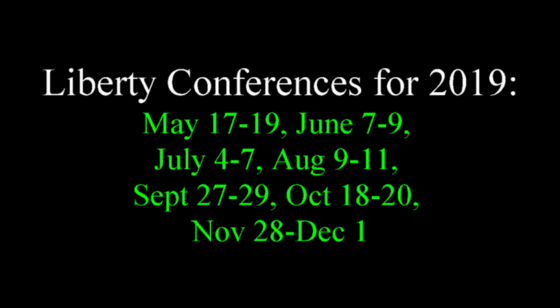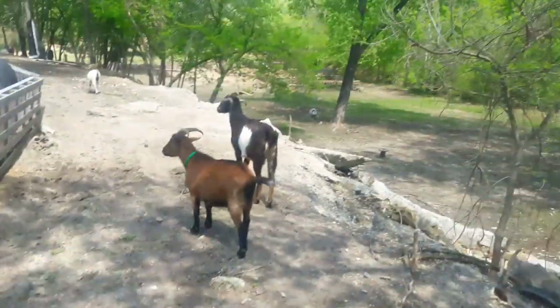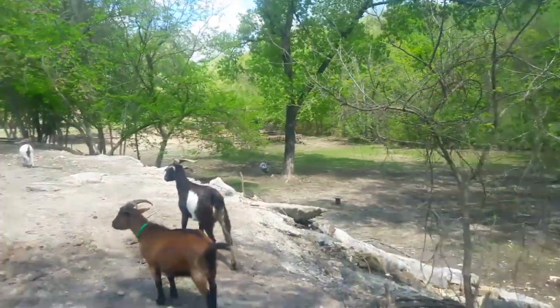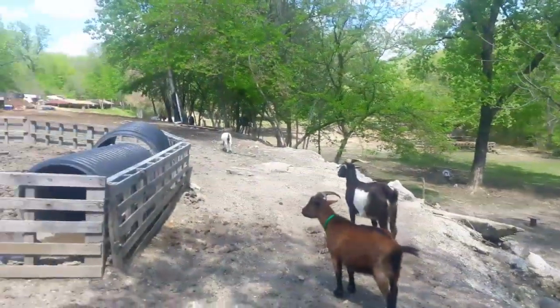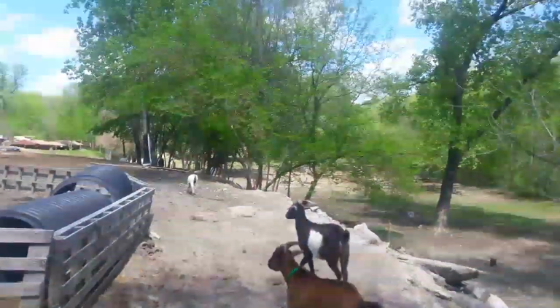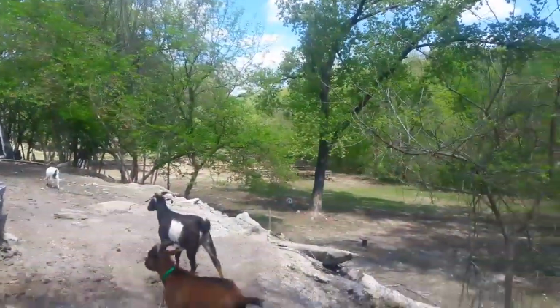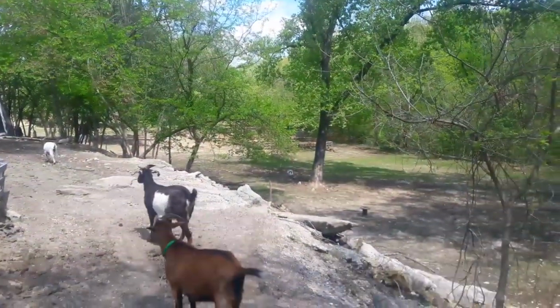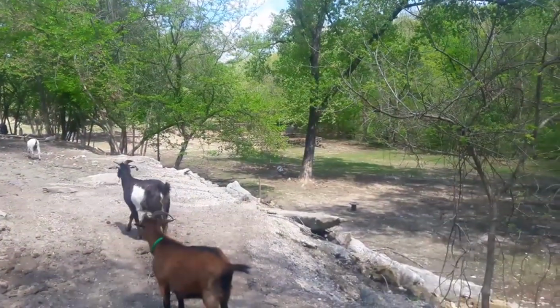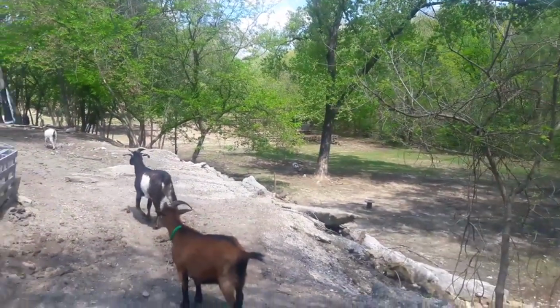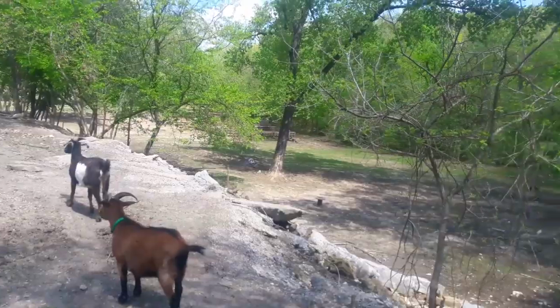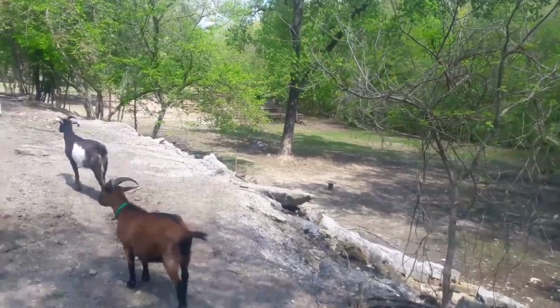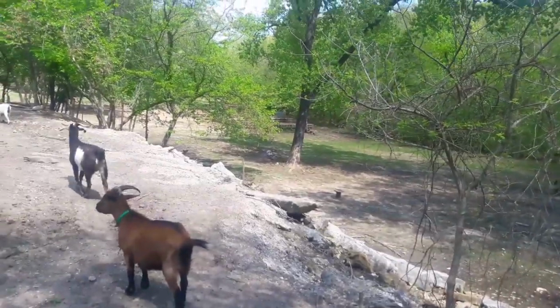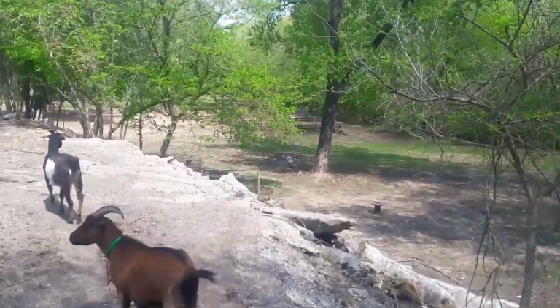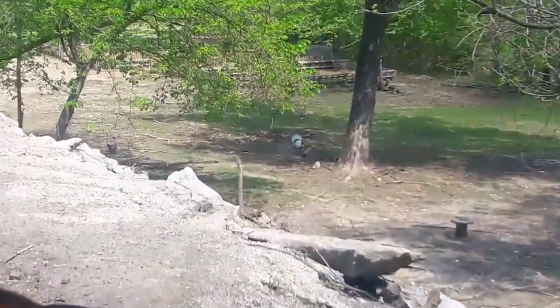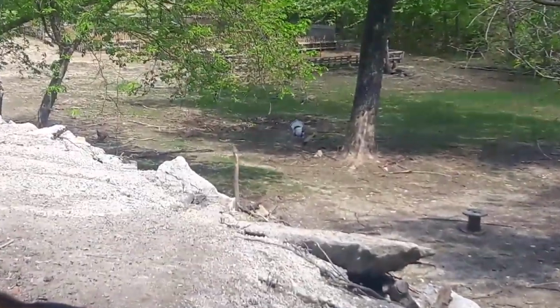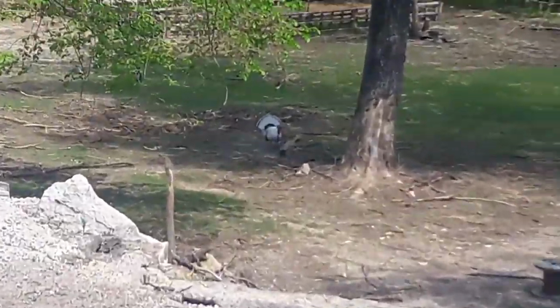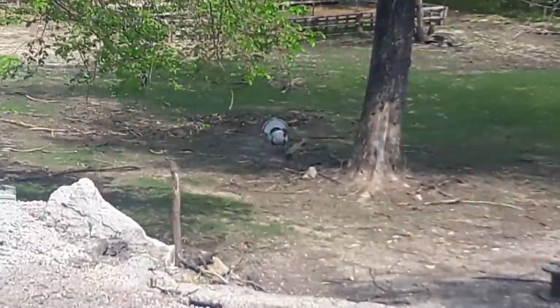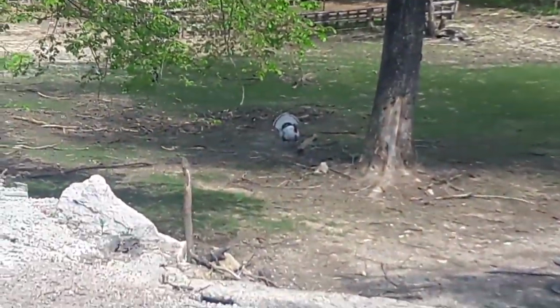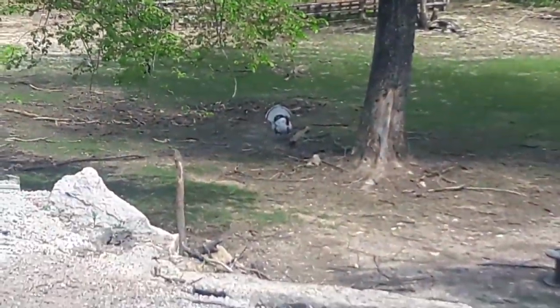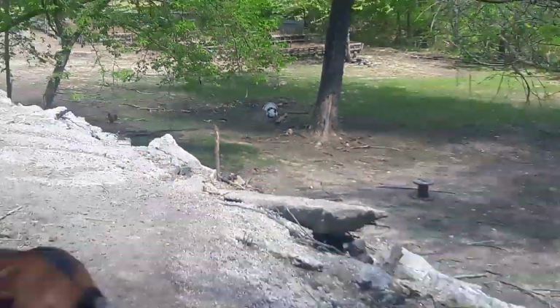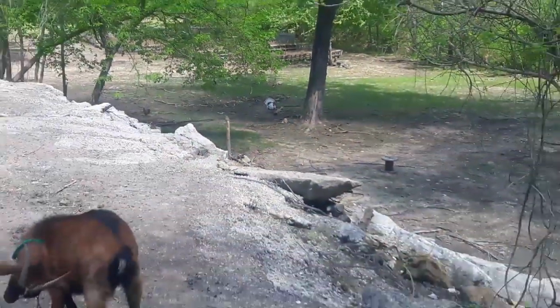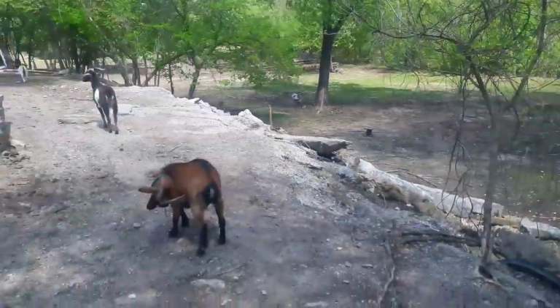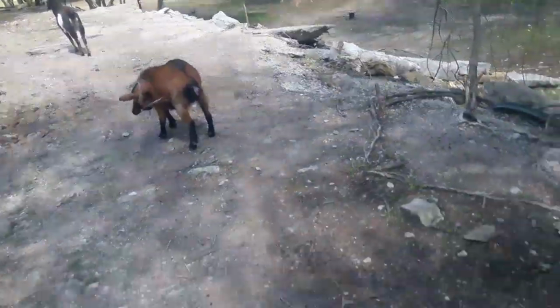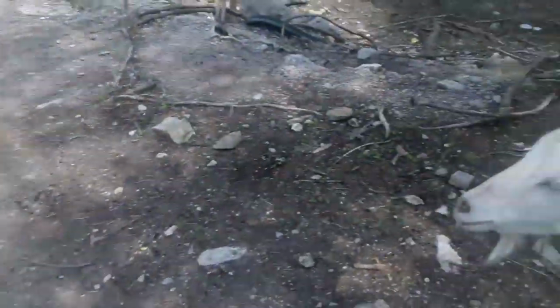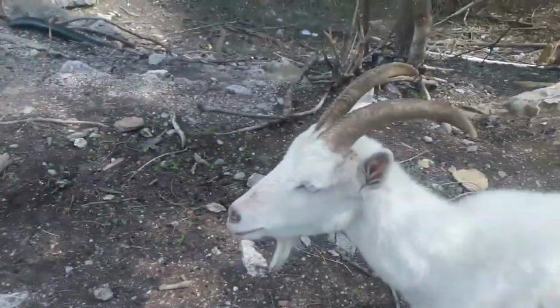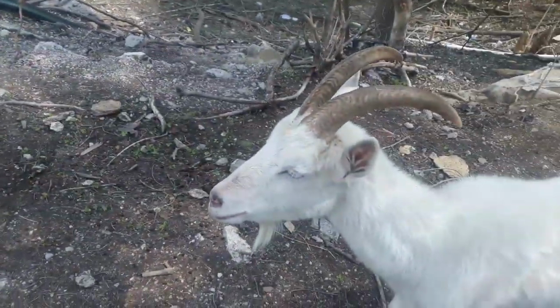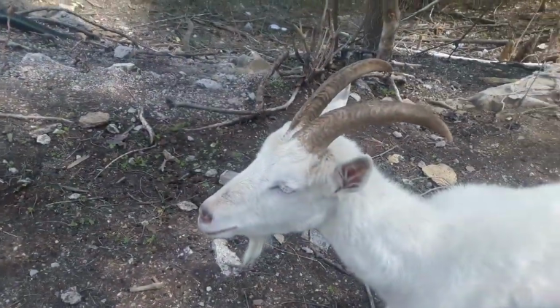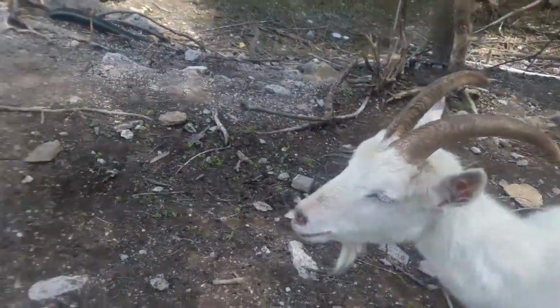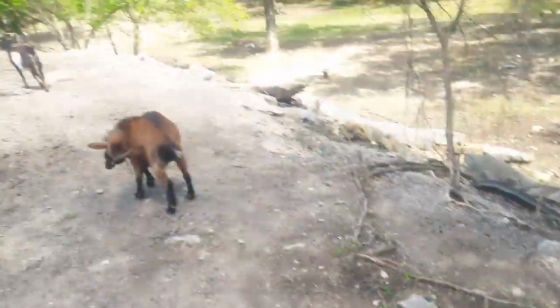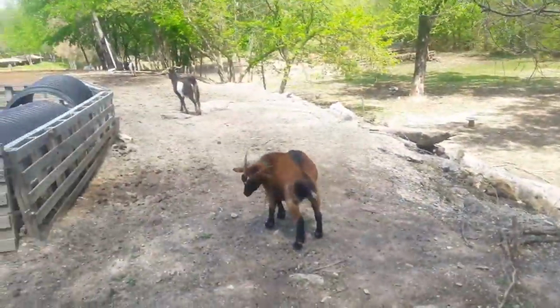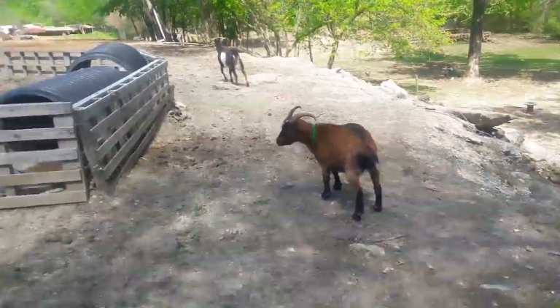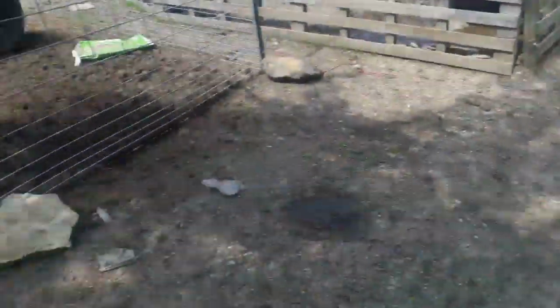Well hey guys, we're out on the farm. See a turkey down there in the field - look at Lurkey down there all puffed up. There's Romeo, there's Bronco.